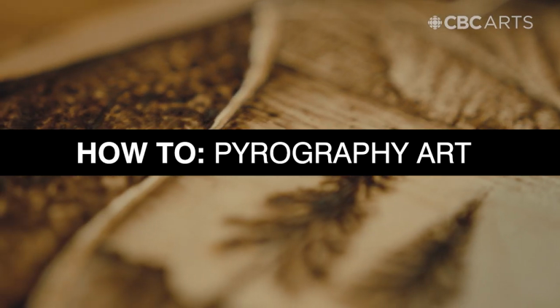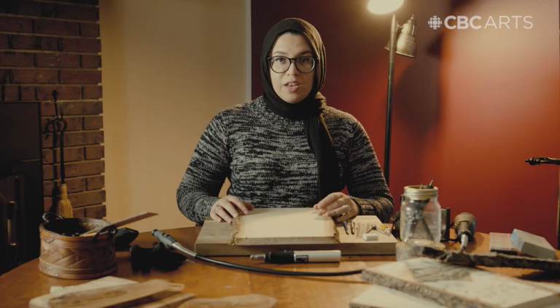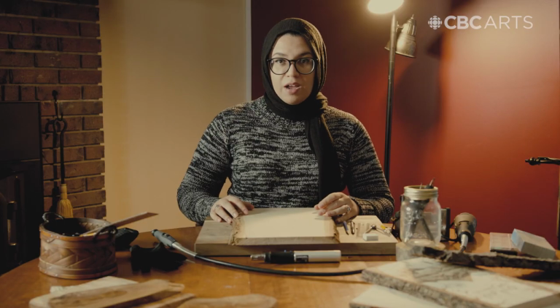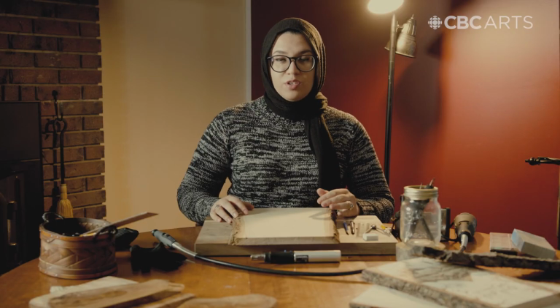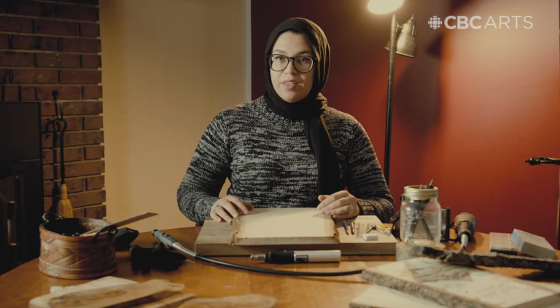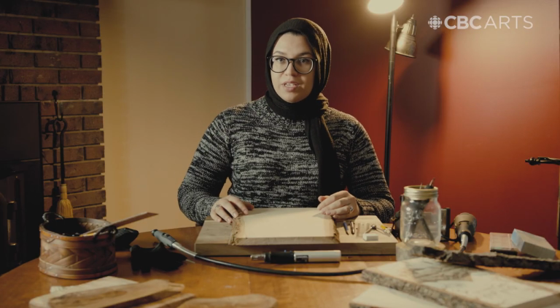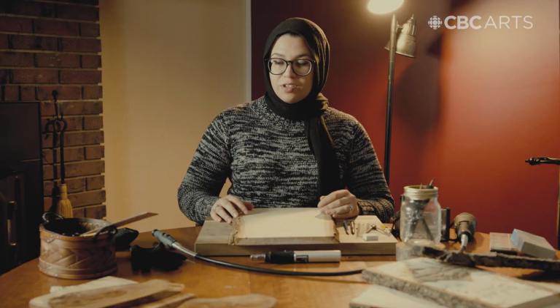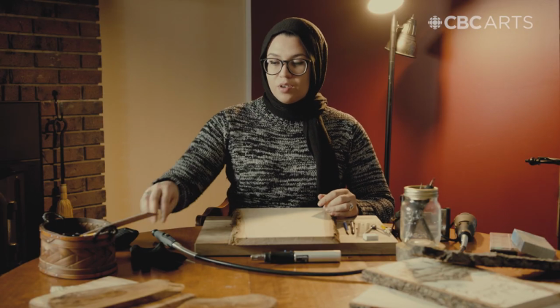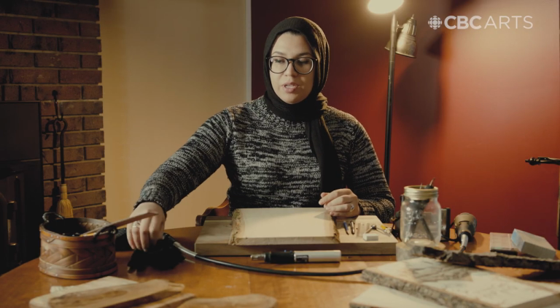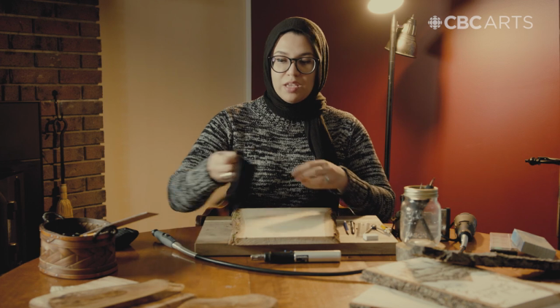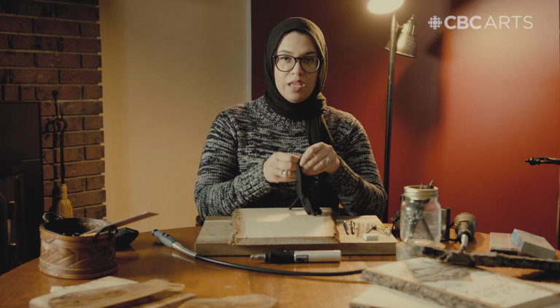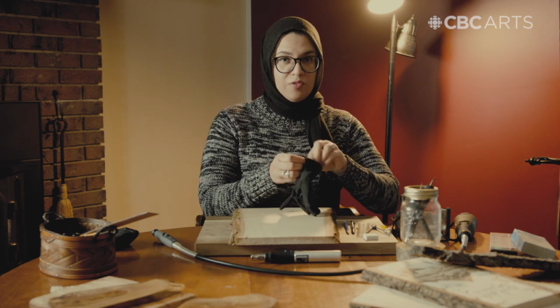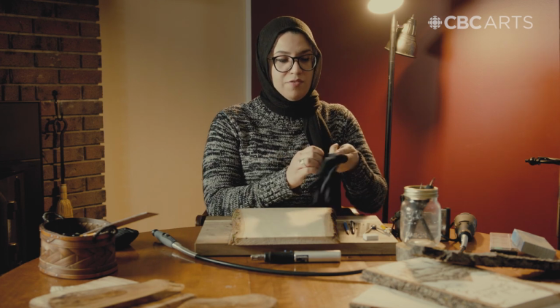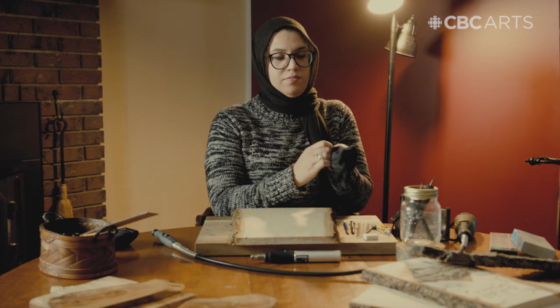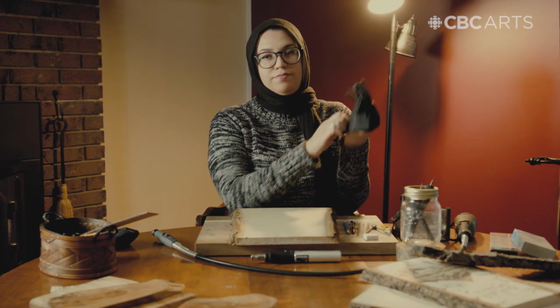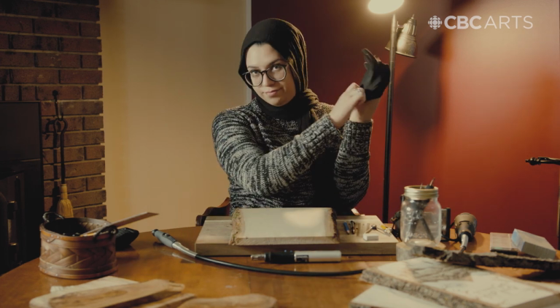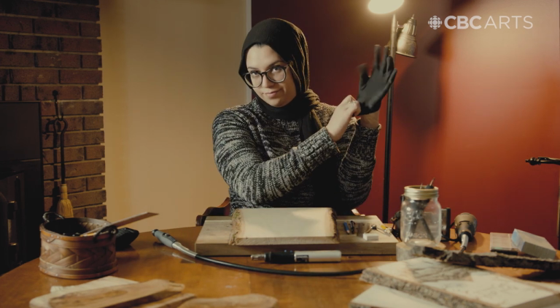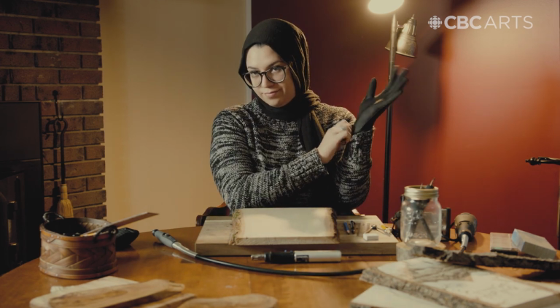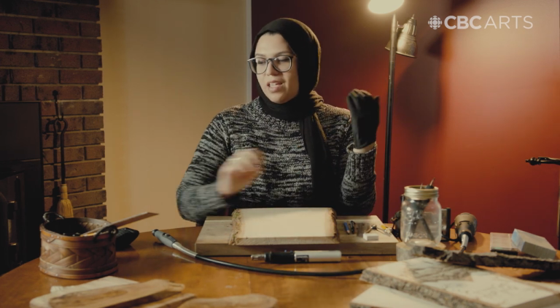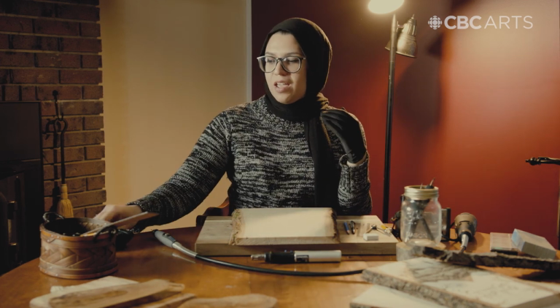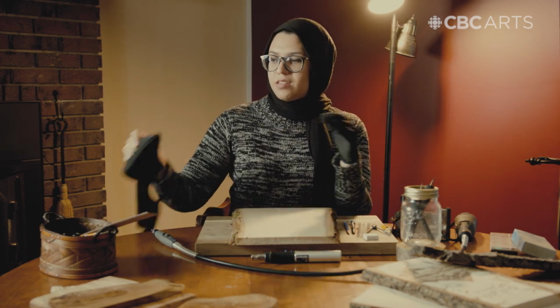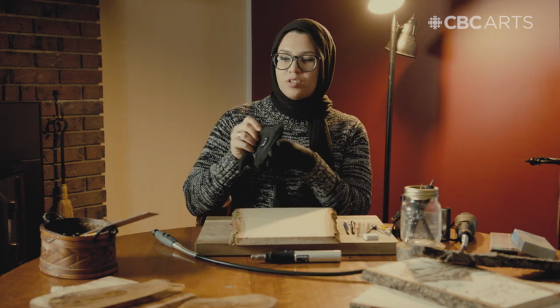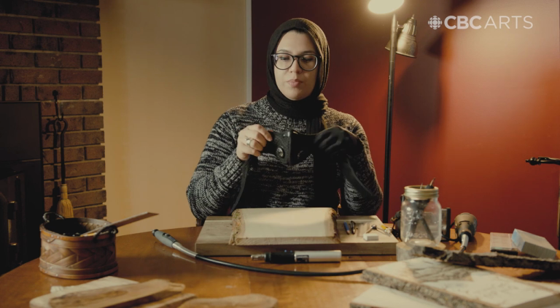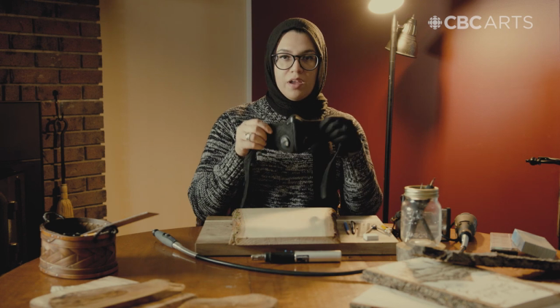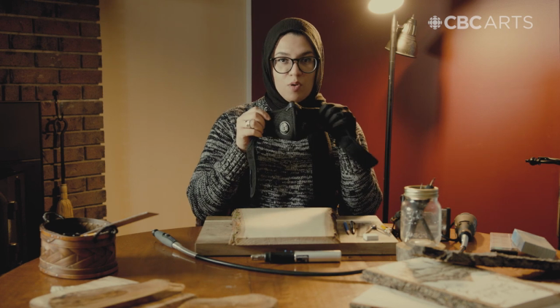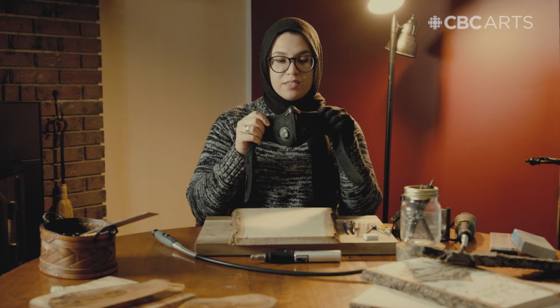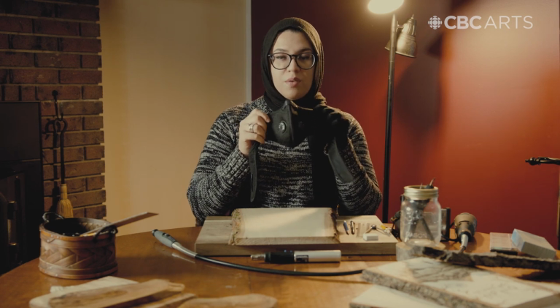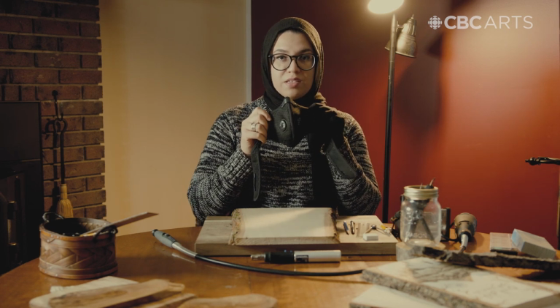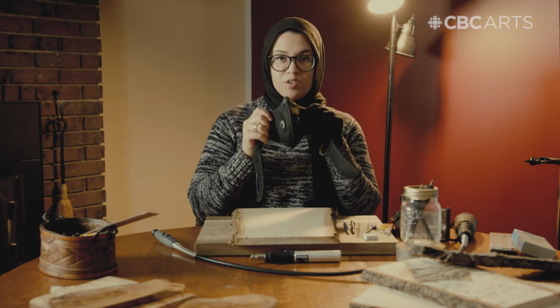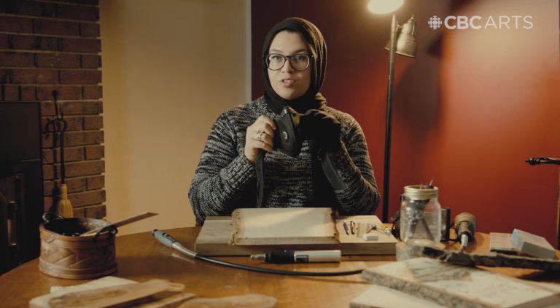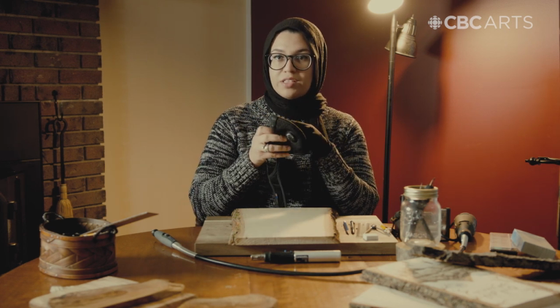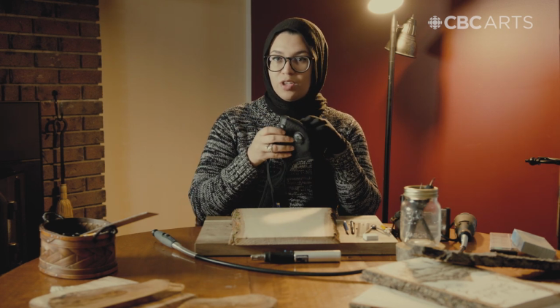Like with any craft, you need to think about safety first. So I'm going to be using a heatproof glove, and I'm also going to be wearing a smoke mask.